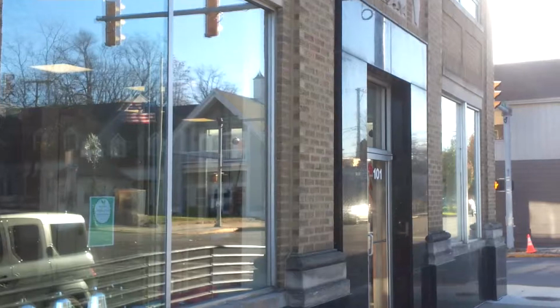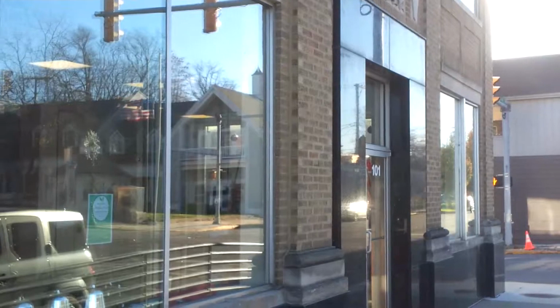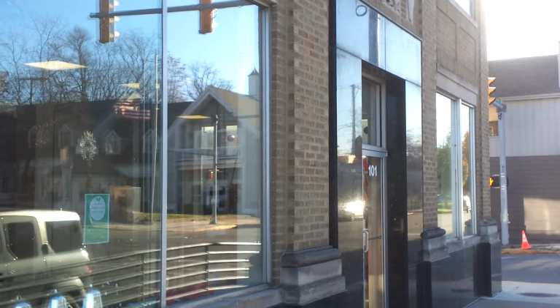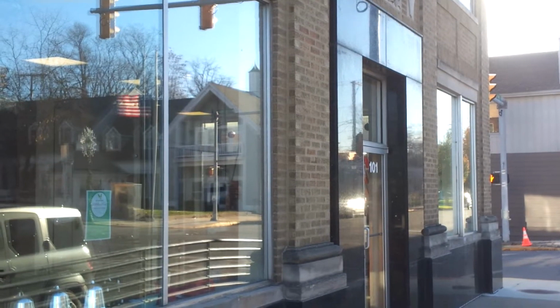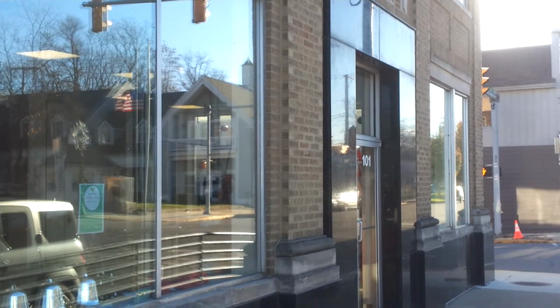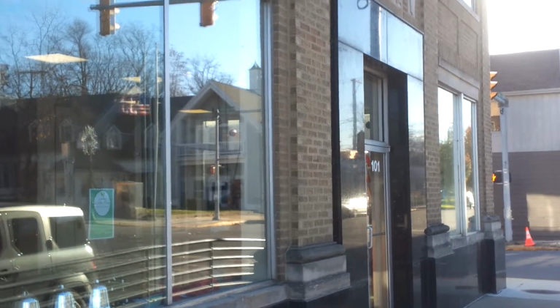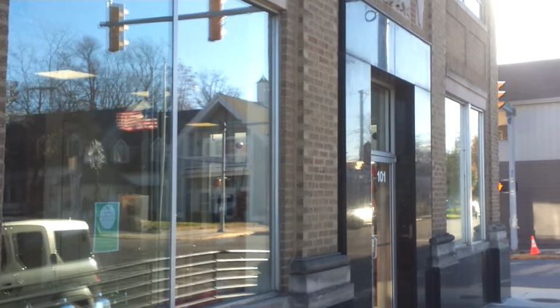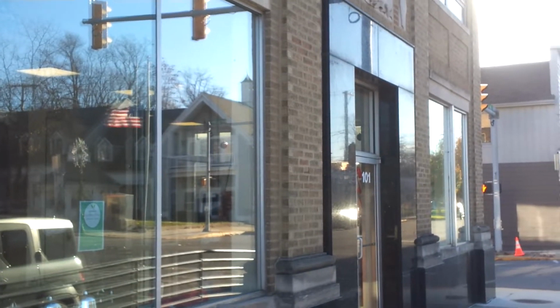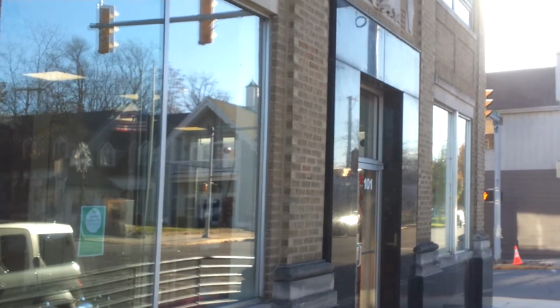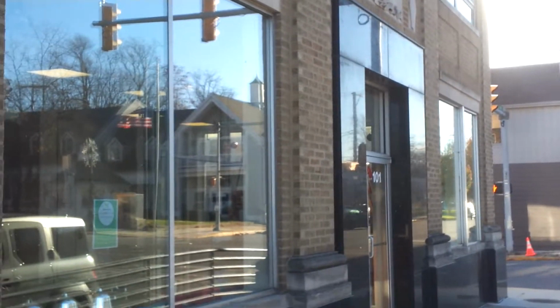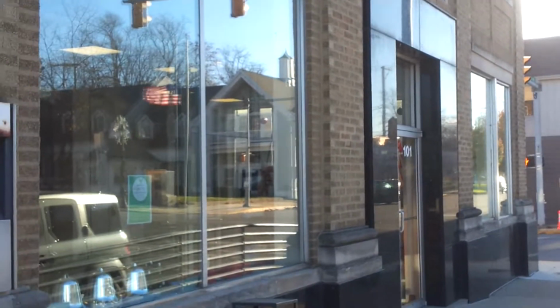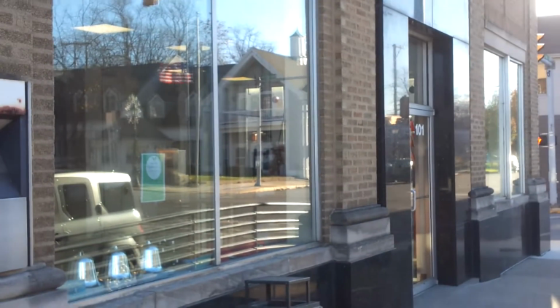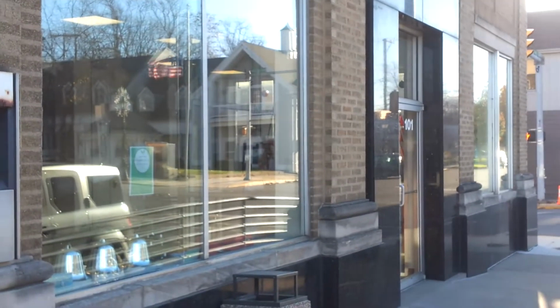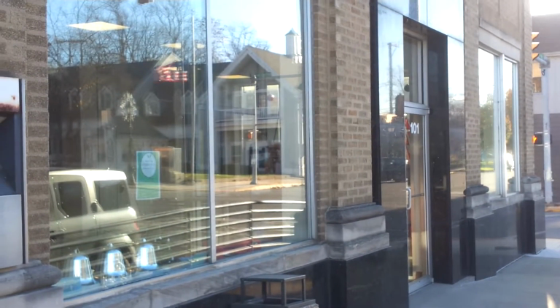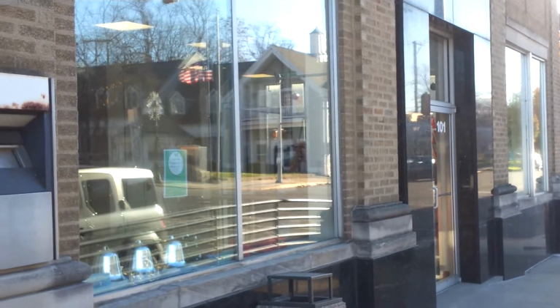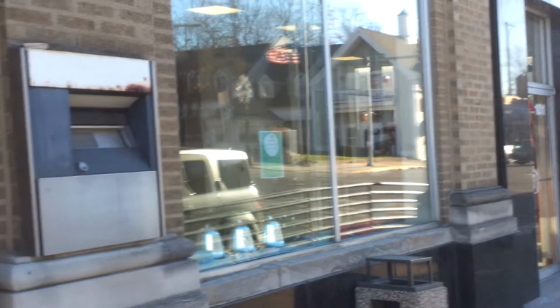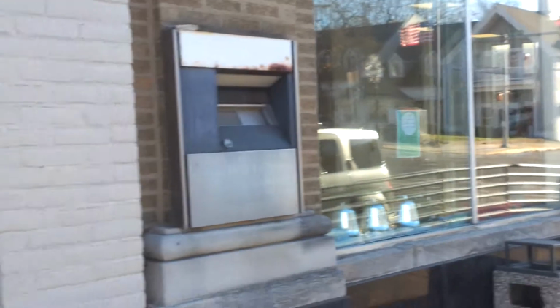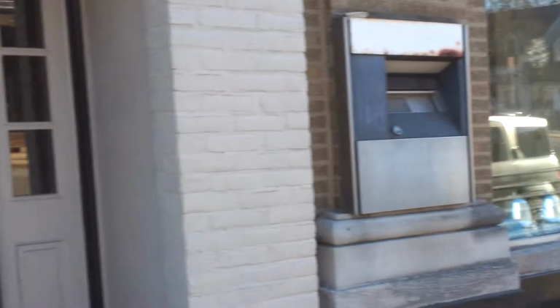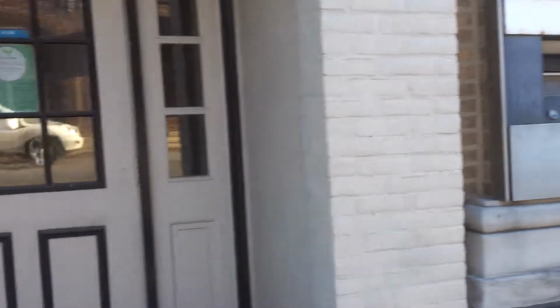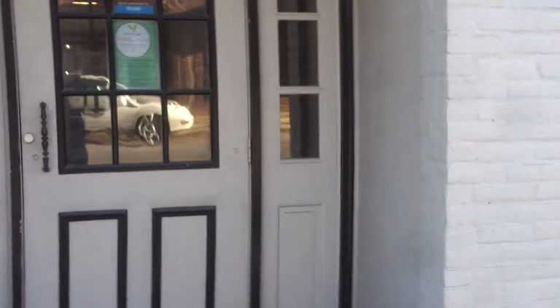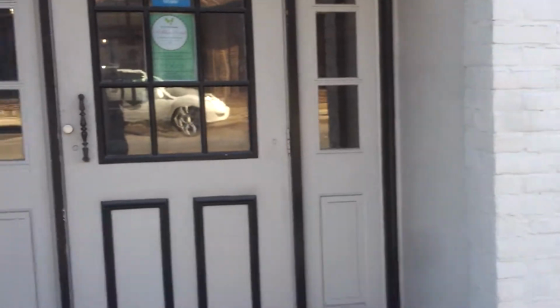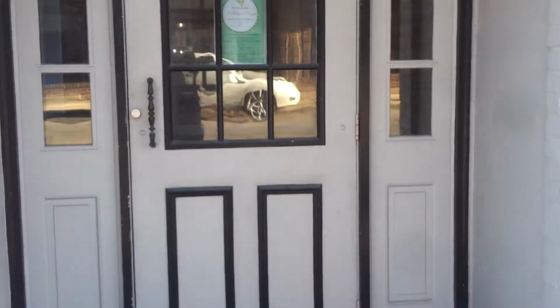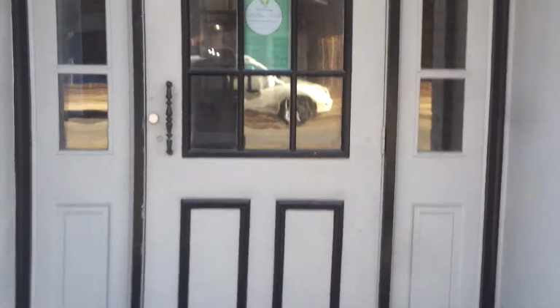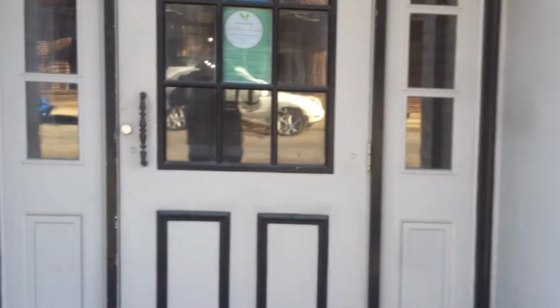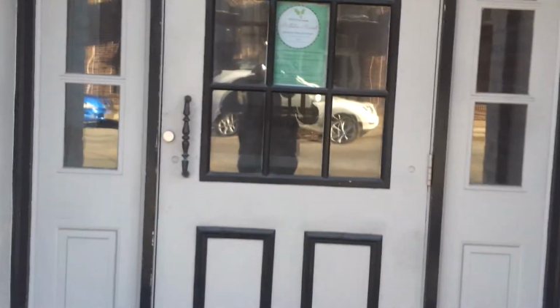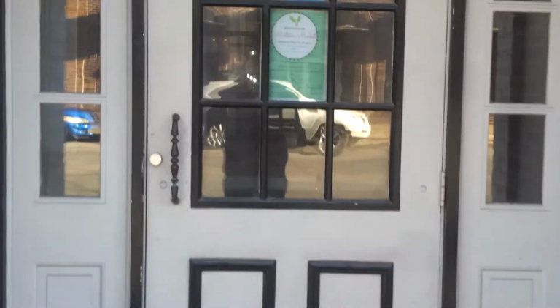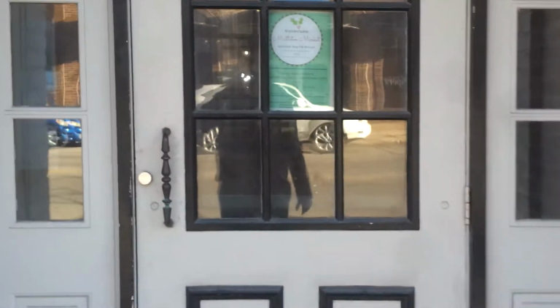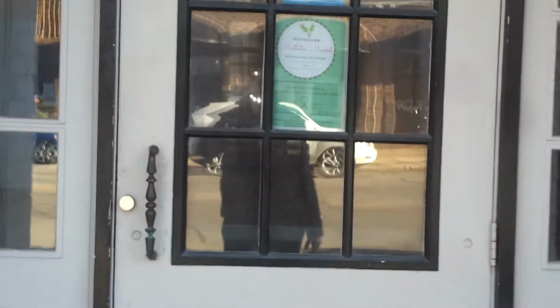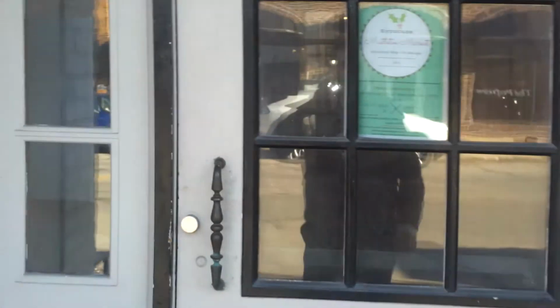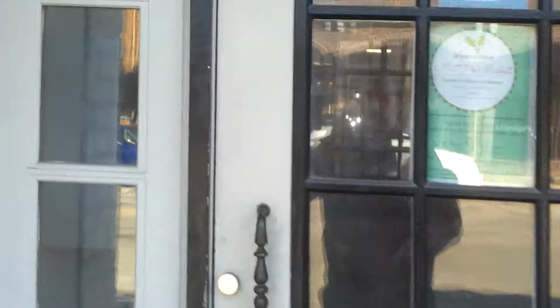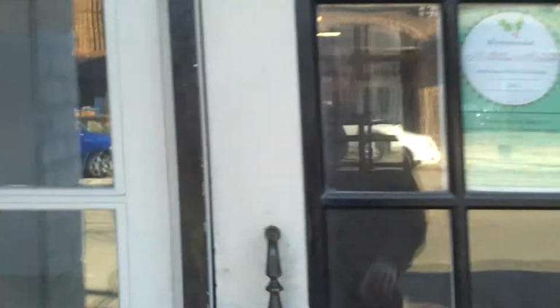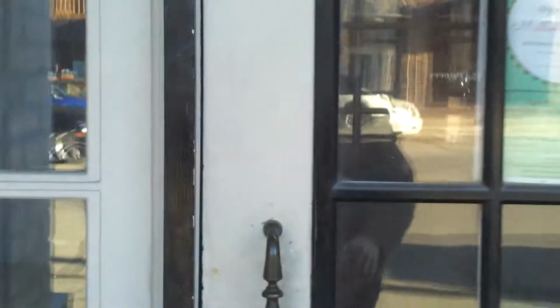I wanted to quickly show you the location of the new mailboxes, right in here on the main door. Hey everybody.